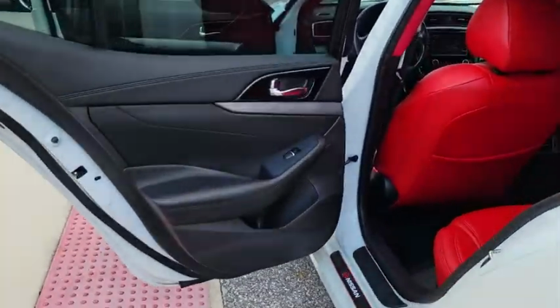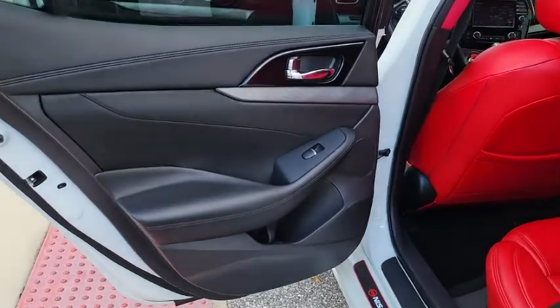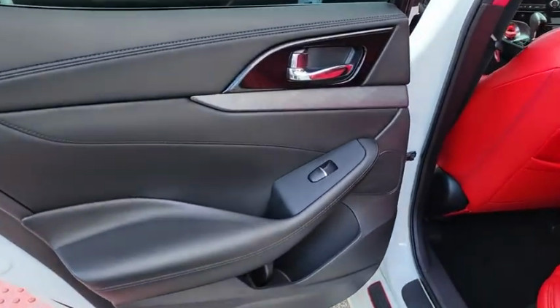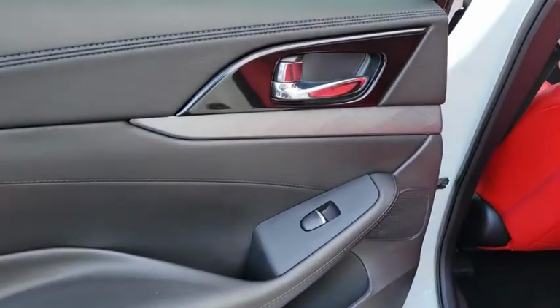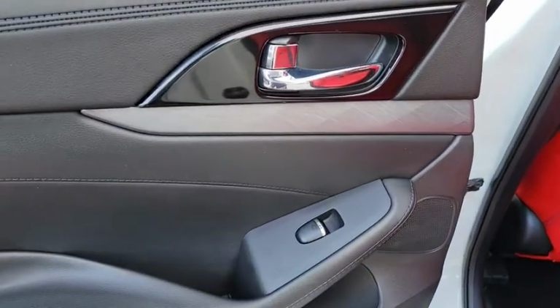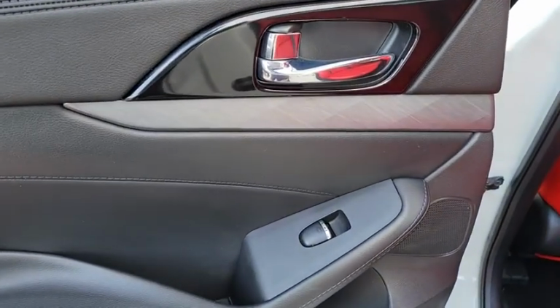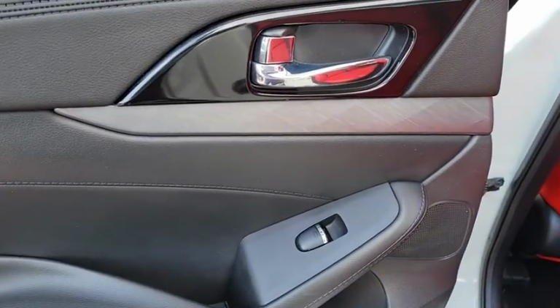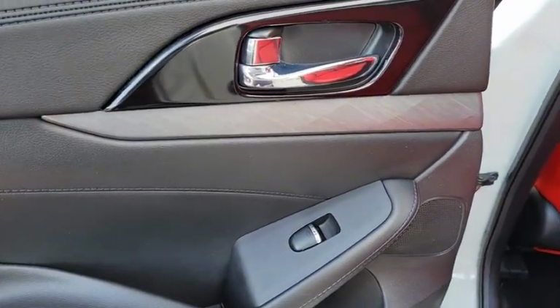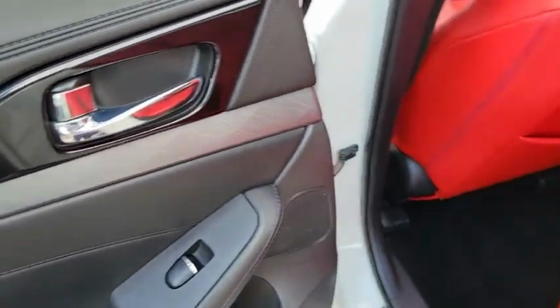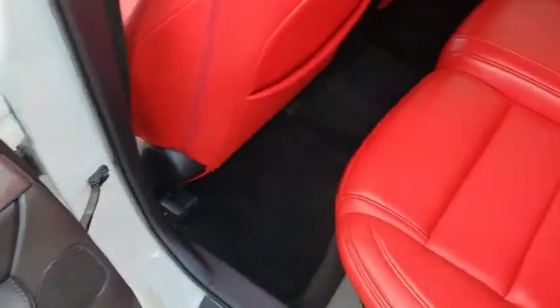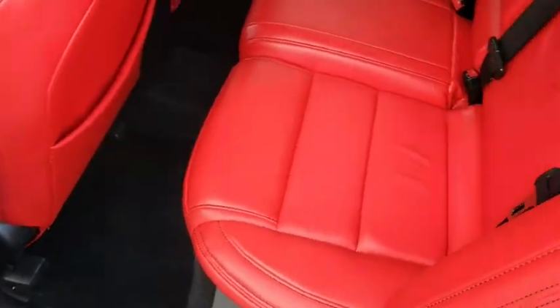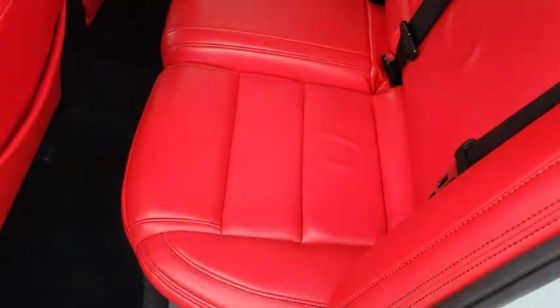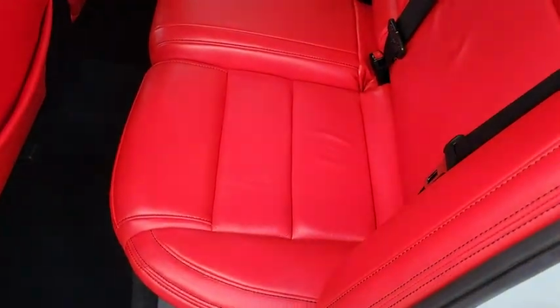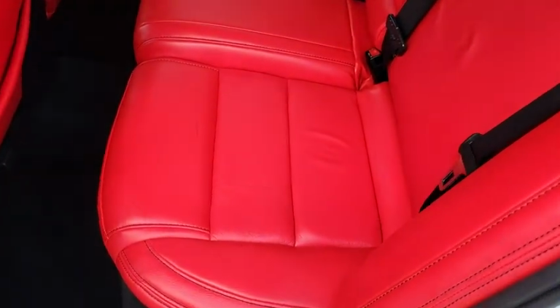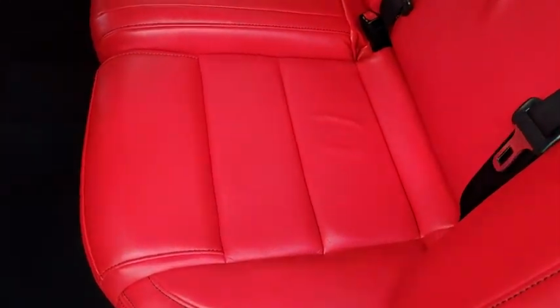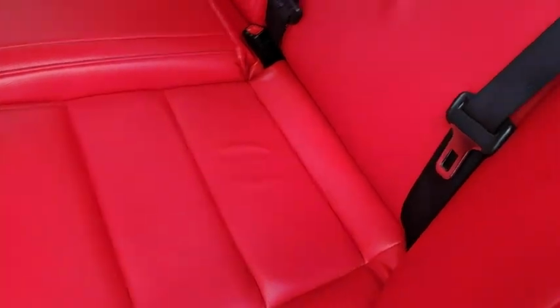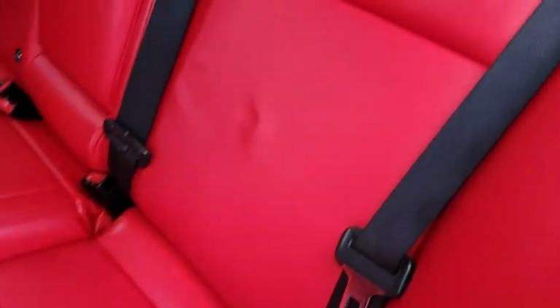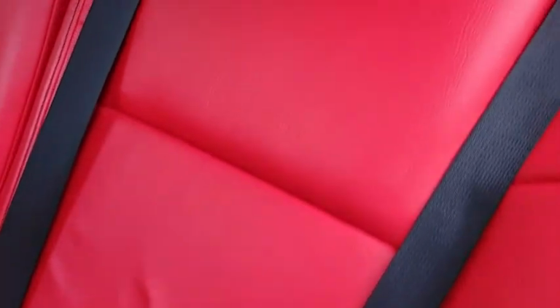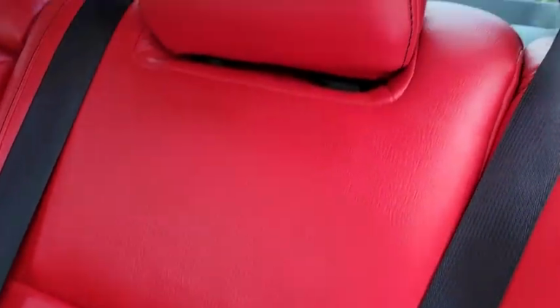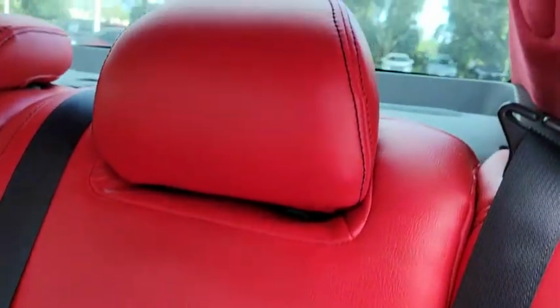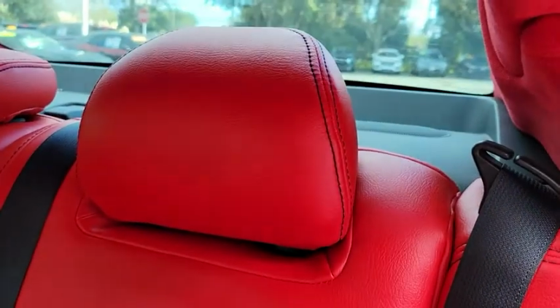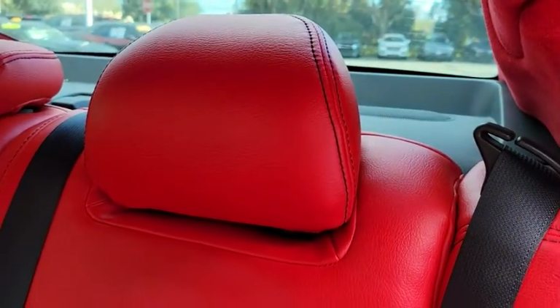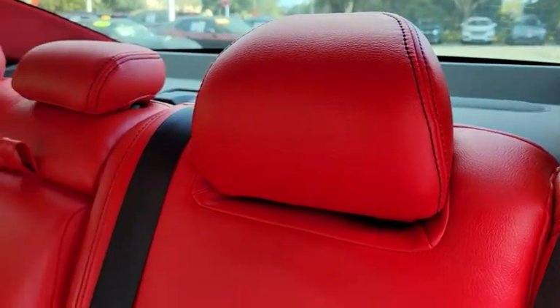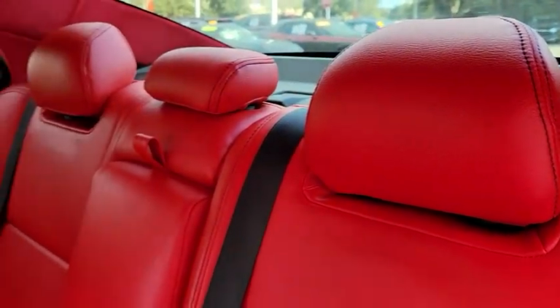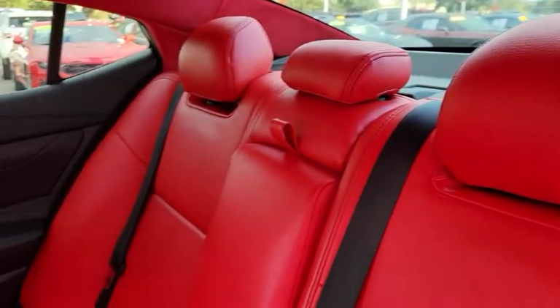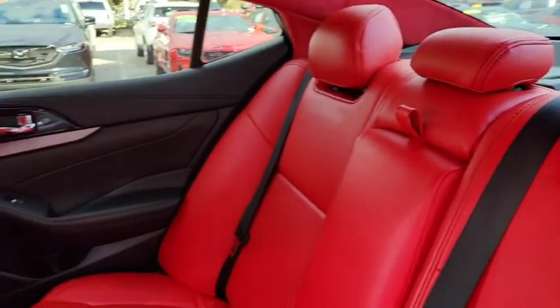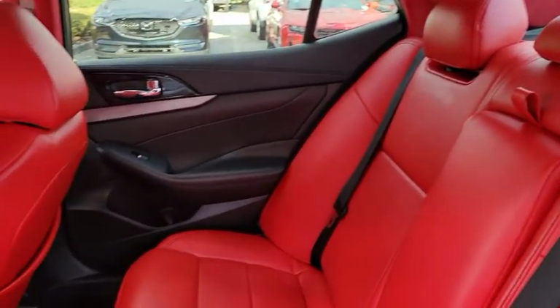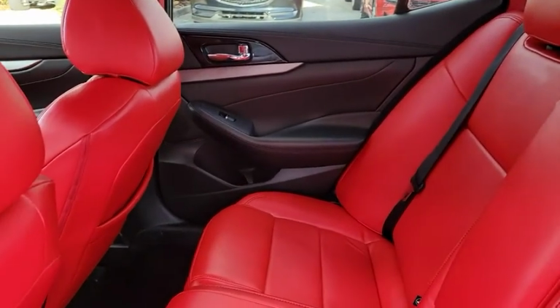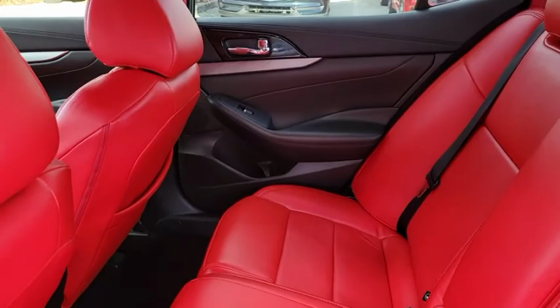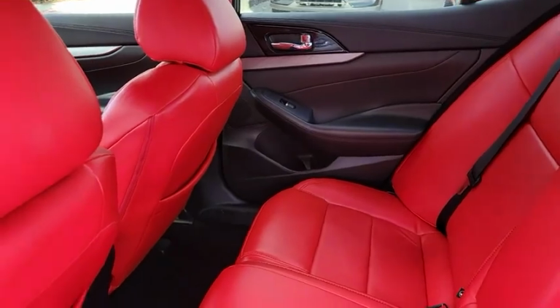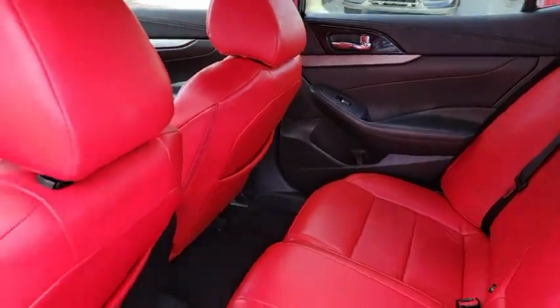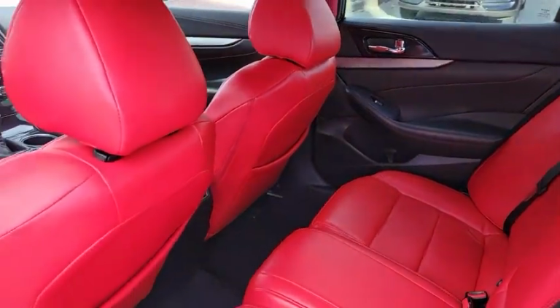Bluetooth, Leather Wrapped Steering Wheel, Power Steering, Adjustable Steering Wheel, Cruise Control, Keyless Start, Four Wheel Disc Brakes, Aluminum Wheels, Auto Dimming Rear View Mirror, Universal Garage Door Opener.